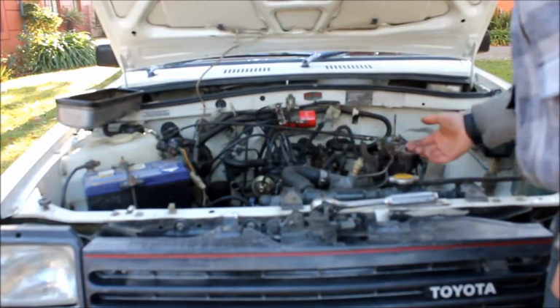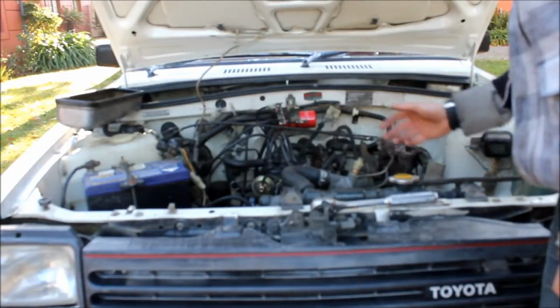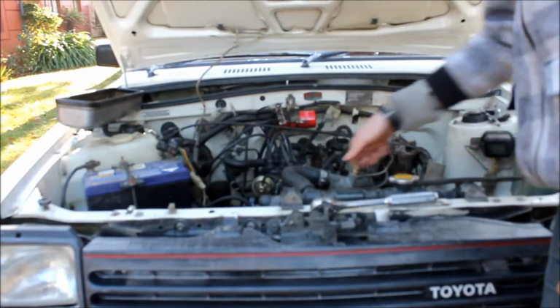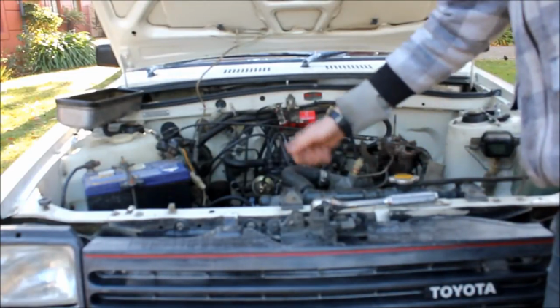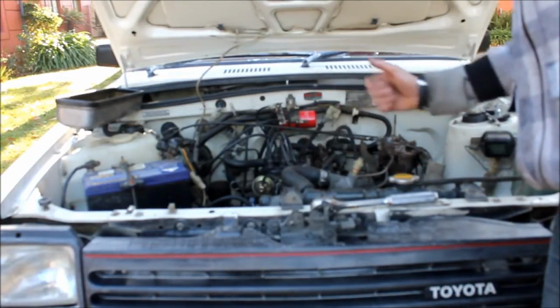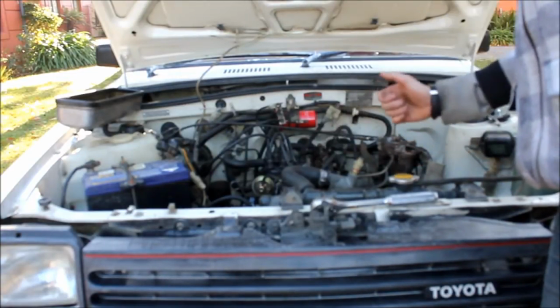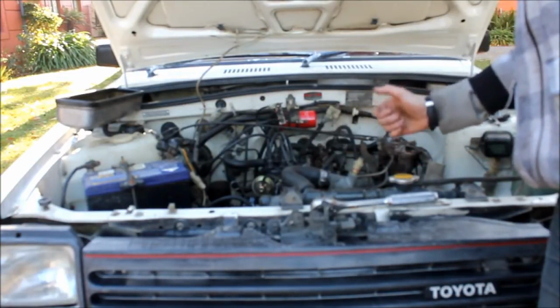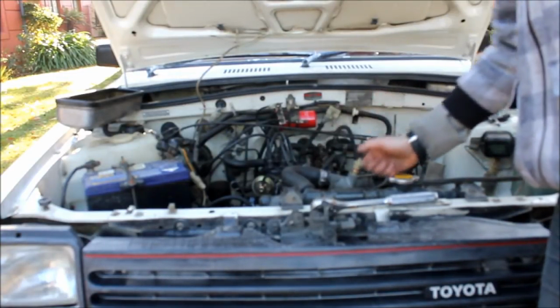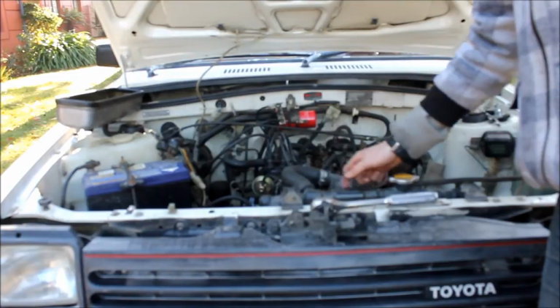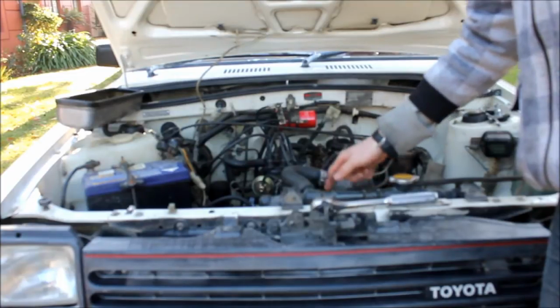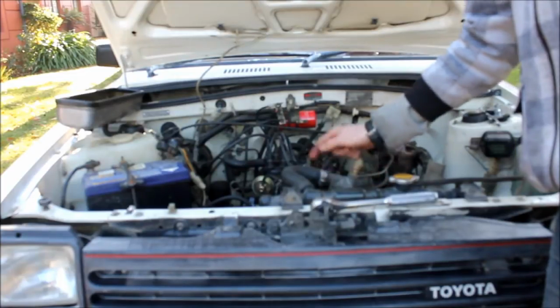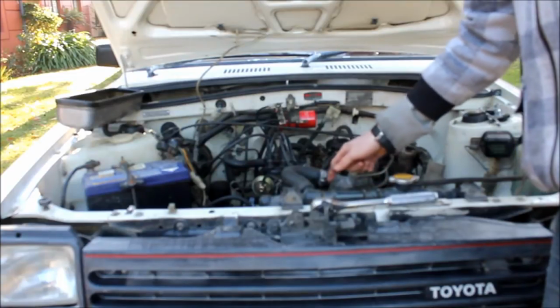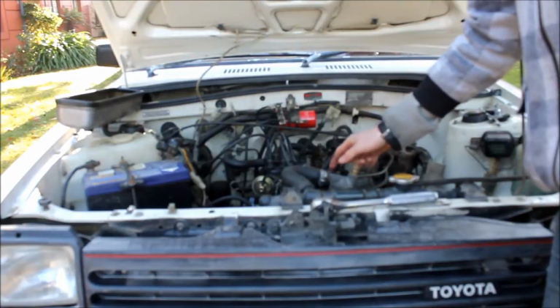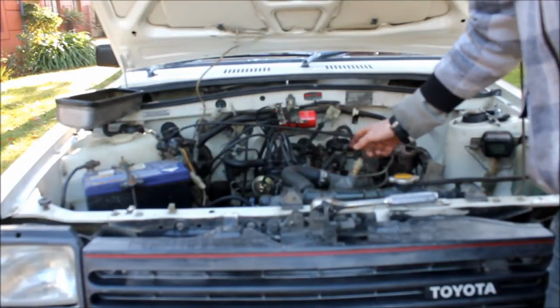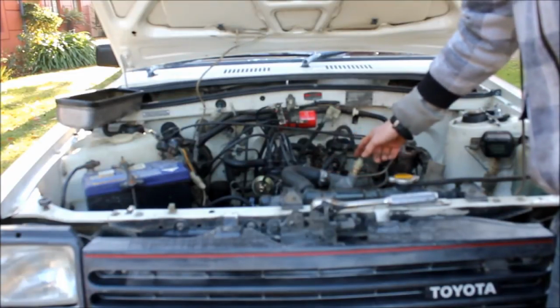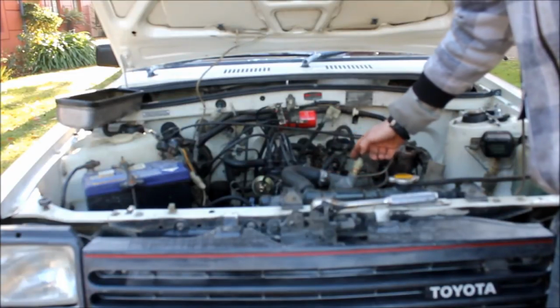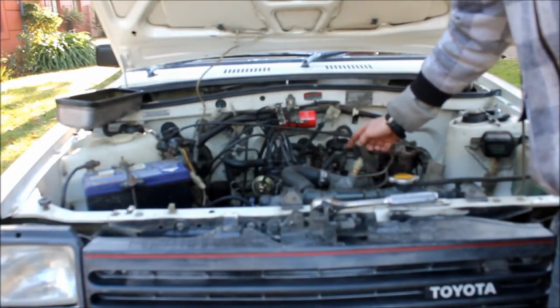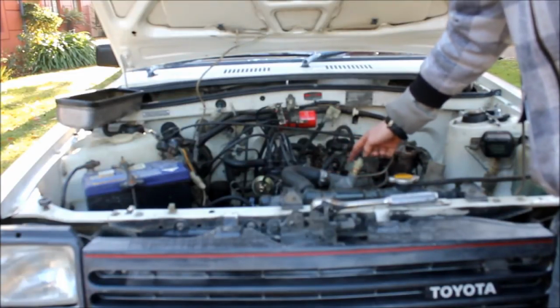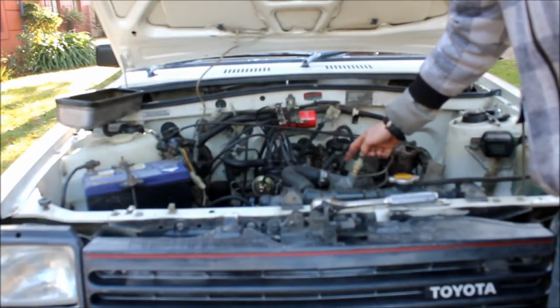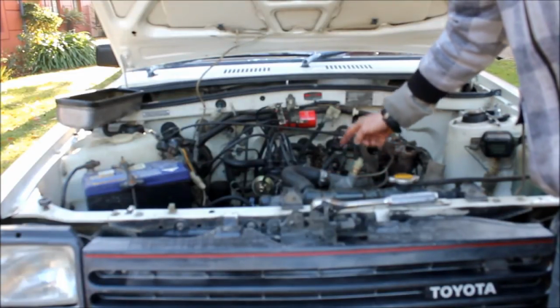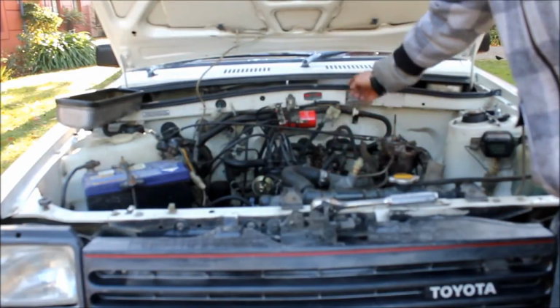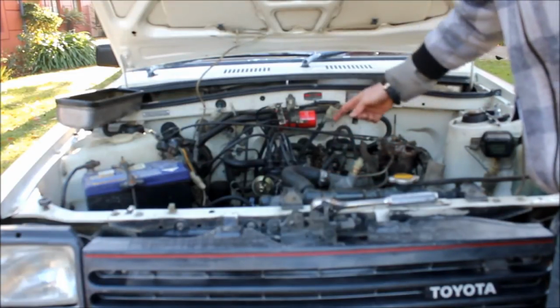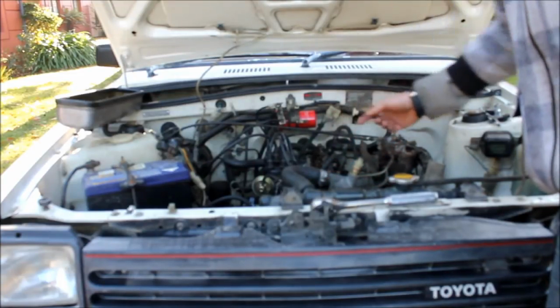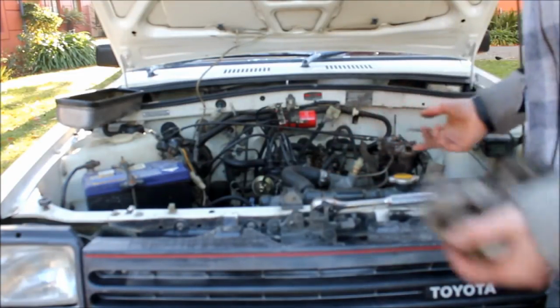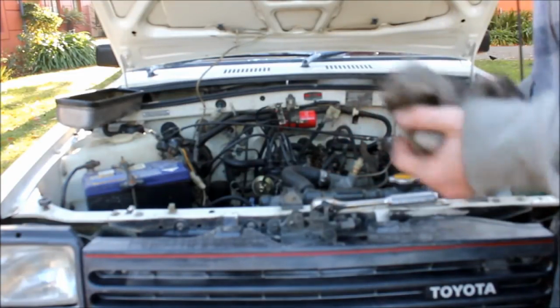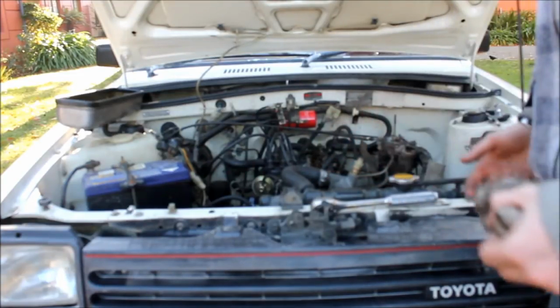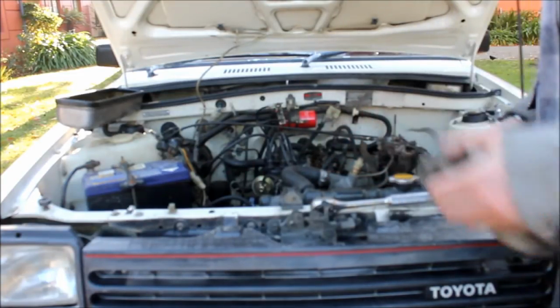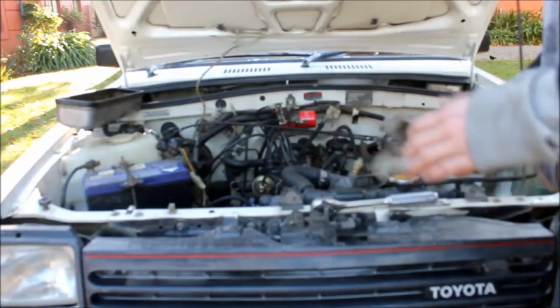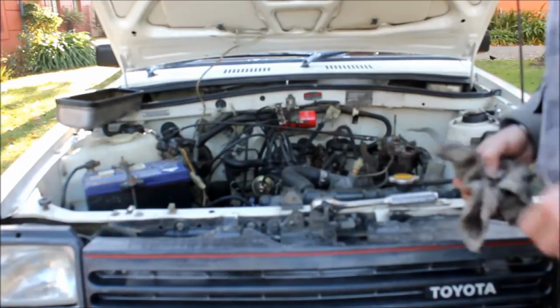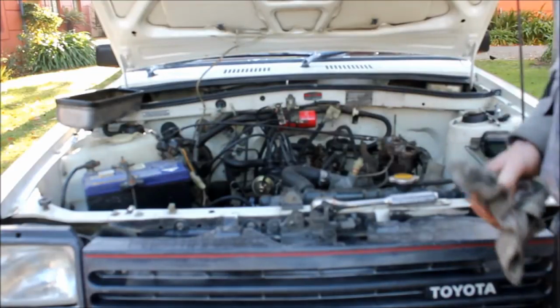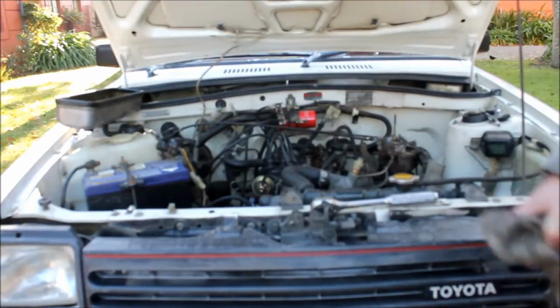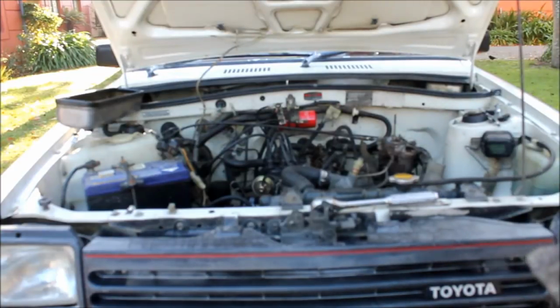Then you turn the engine around 360 degrees to top dead centre again and do the remaining valves, and that's done.